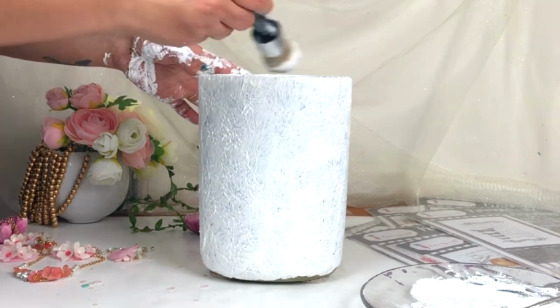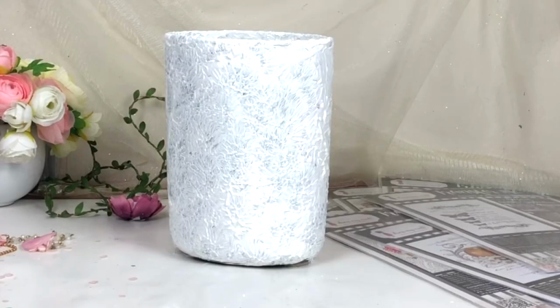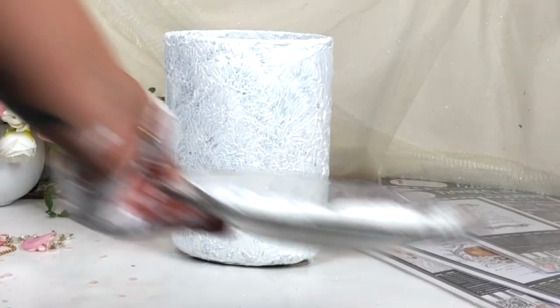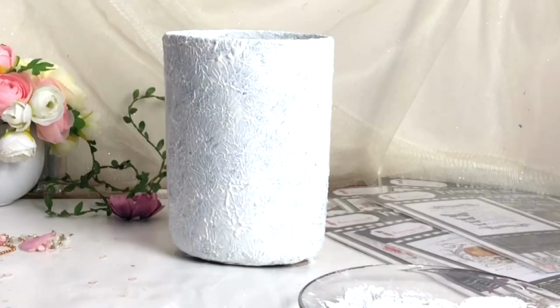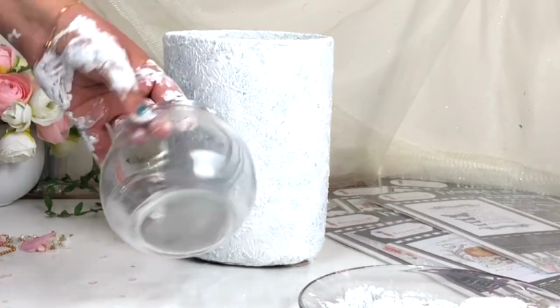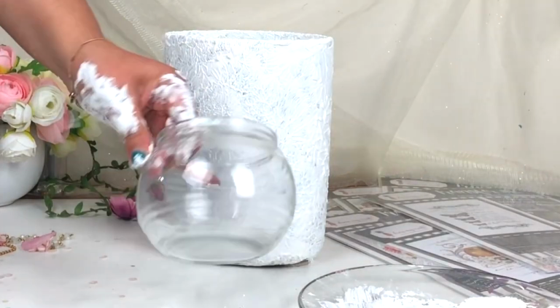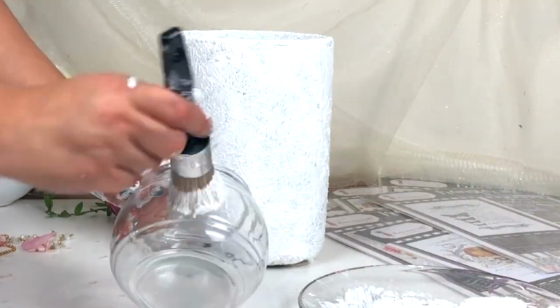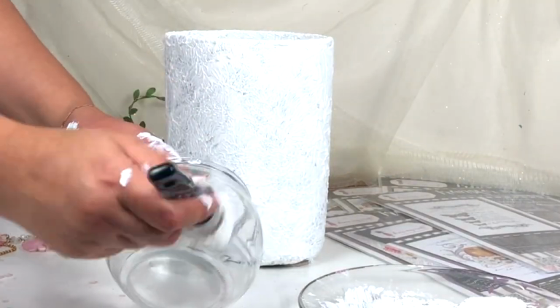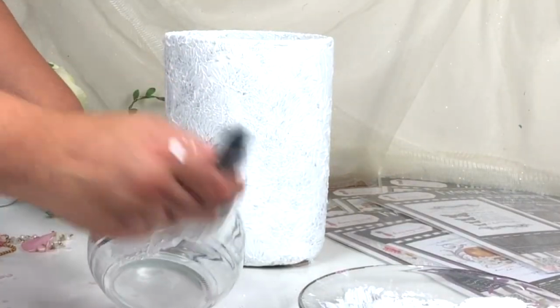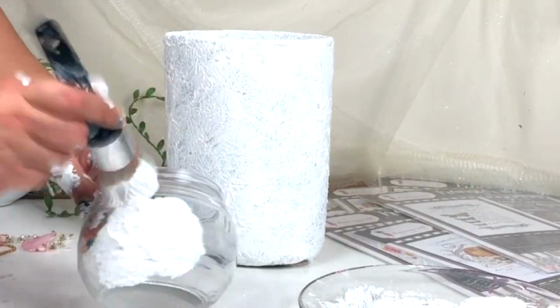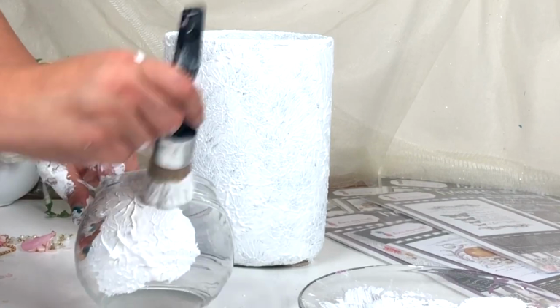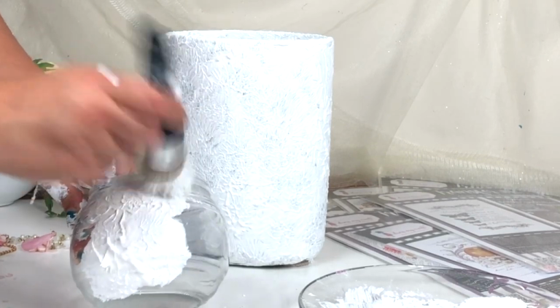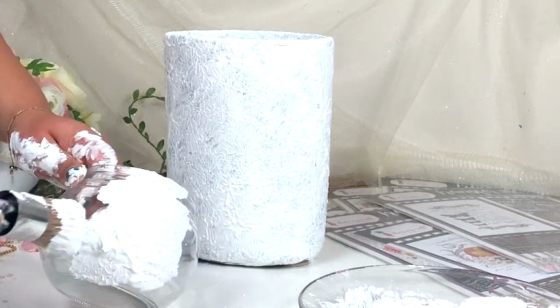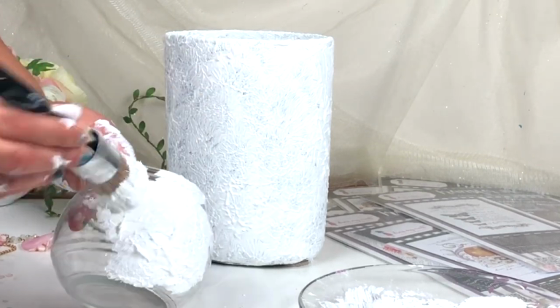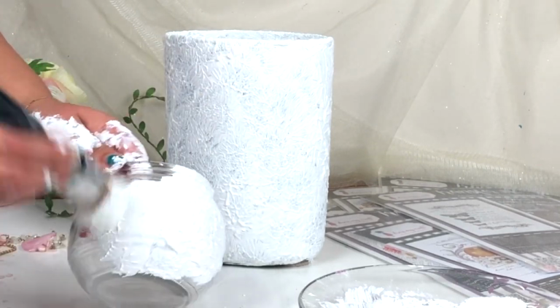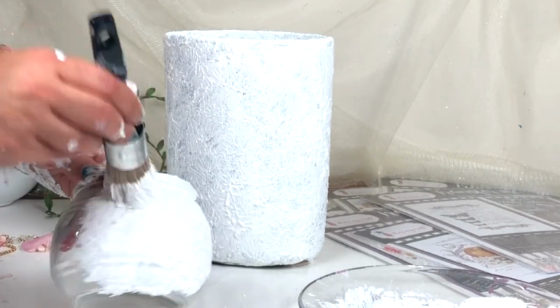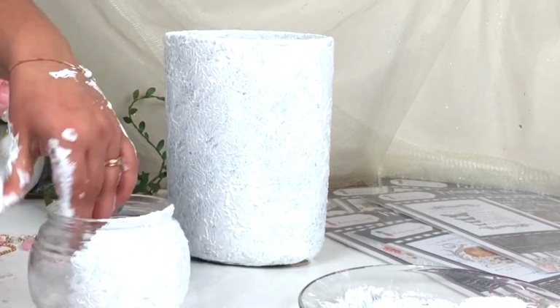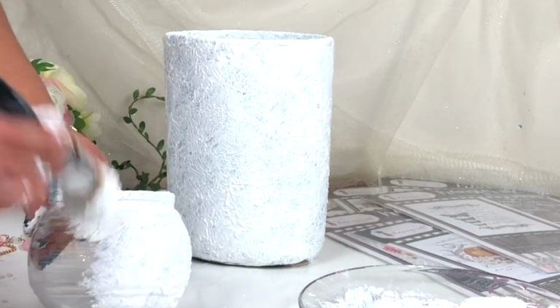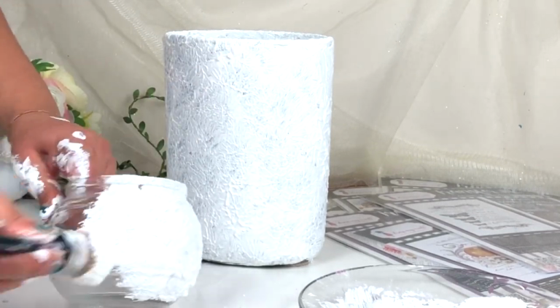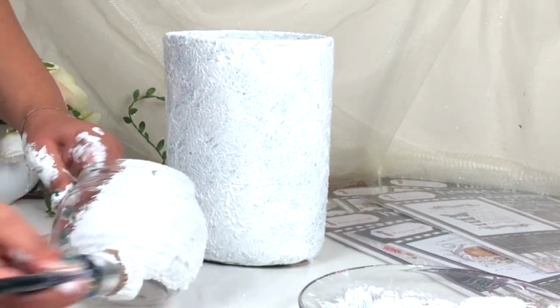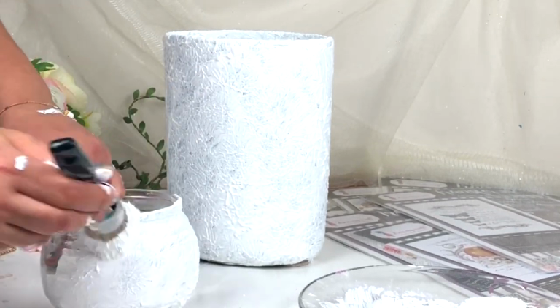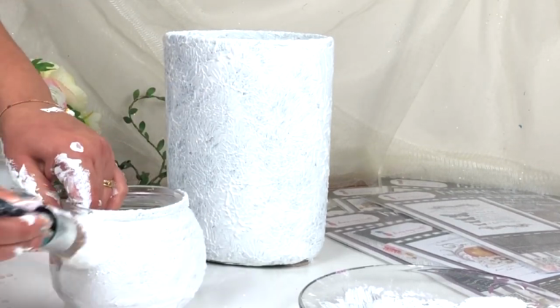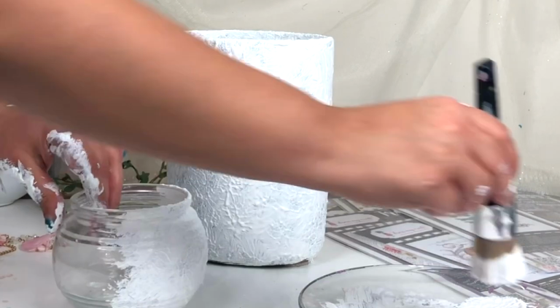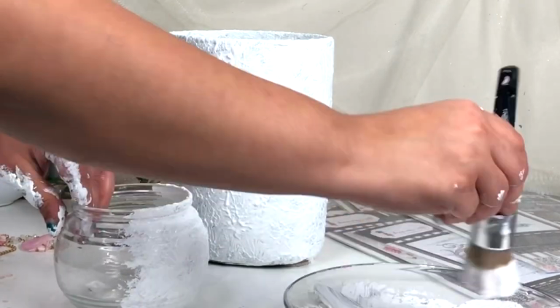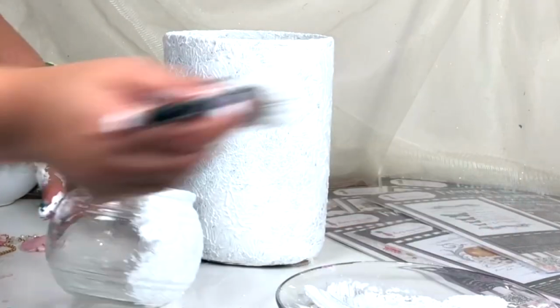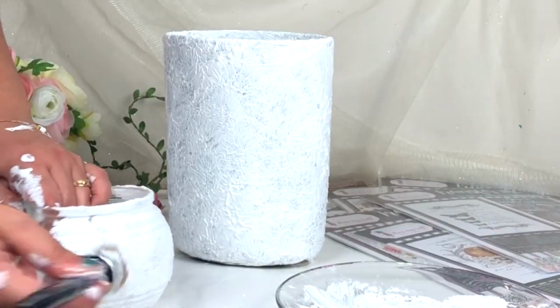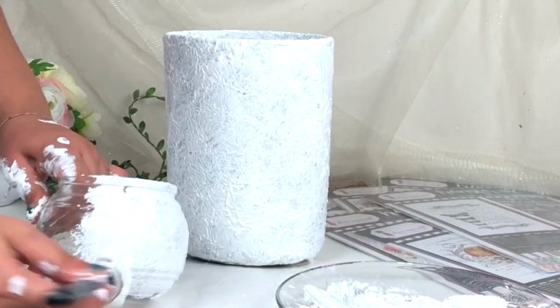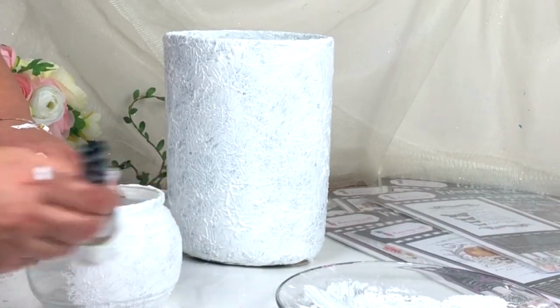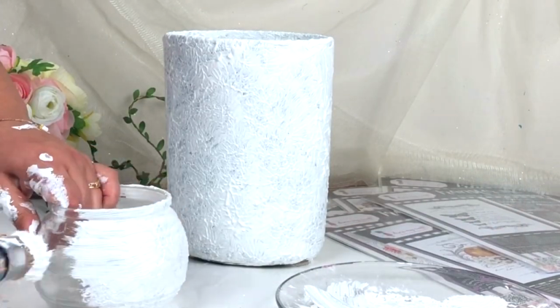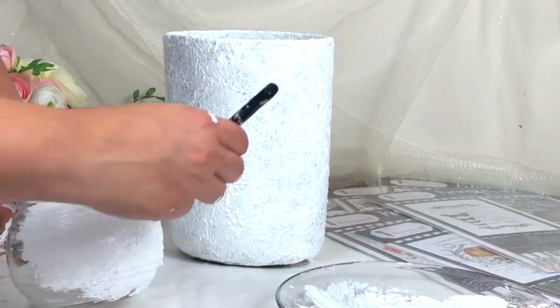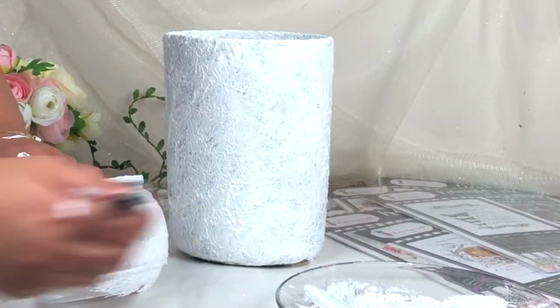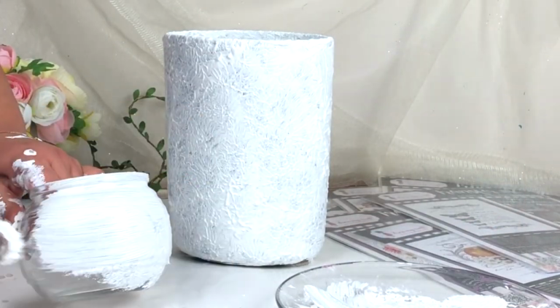After that I'm going to apply the same paste on this glass jar. This is glass and it's very glossy and shiny, but when you apply this paste it's going to create a beautiful ceramic effect on top of this glass, which I just love.